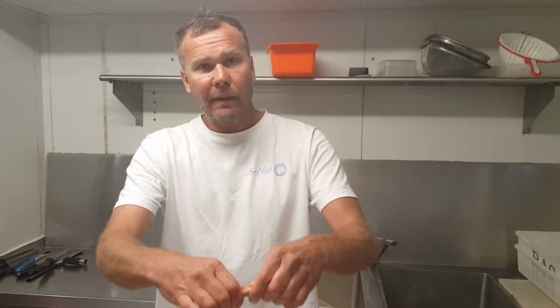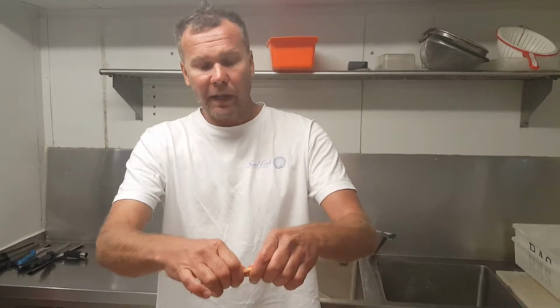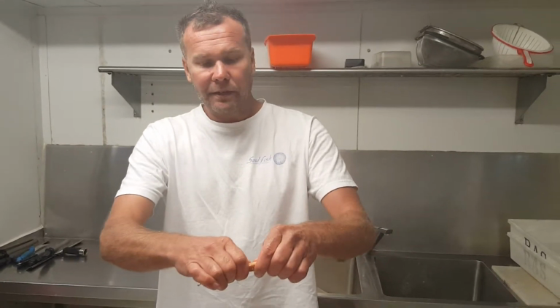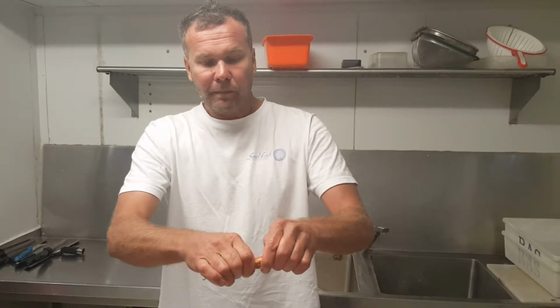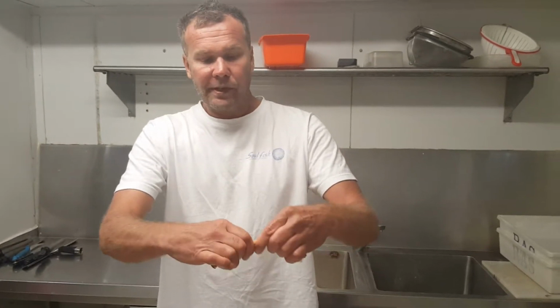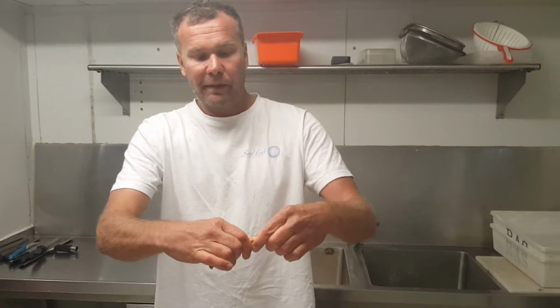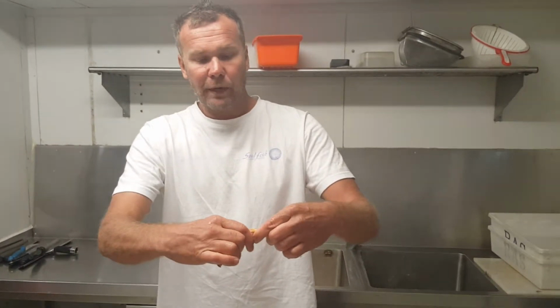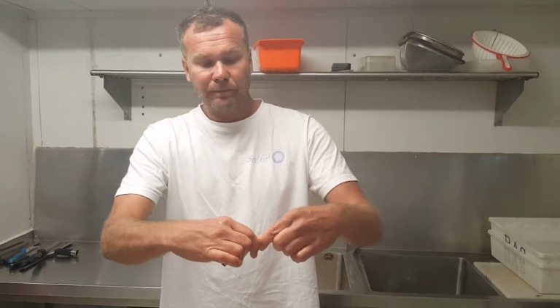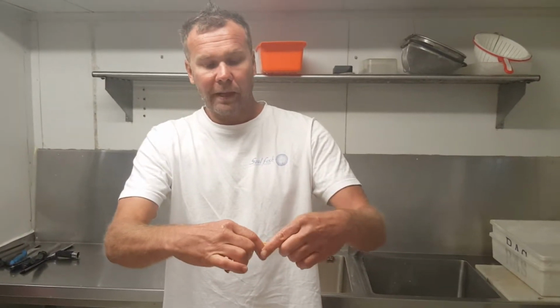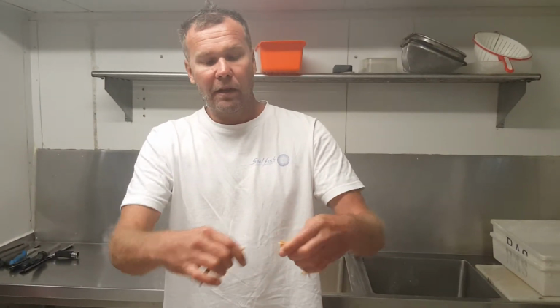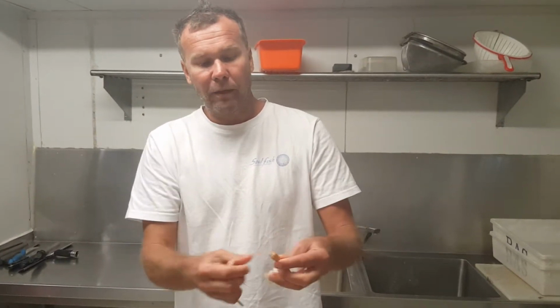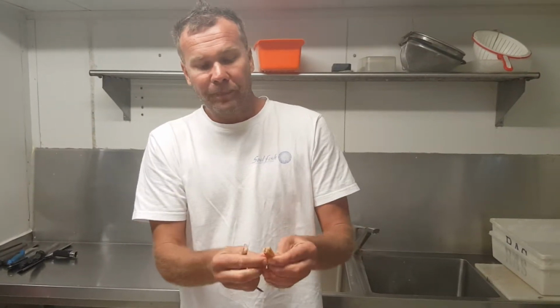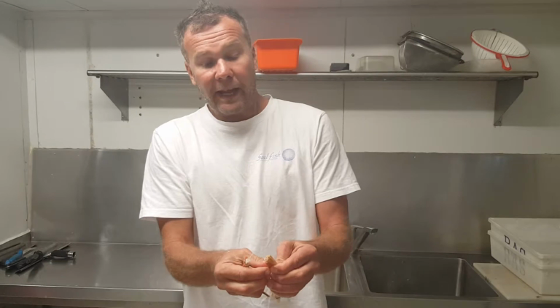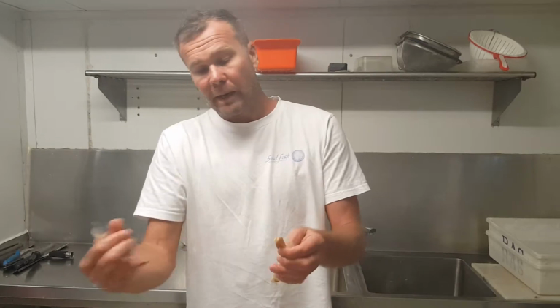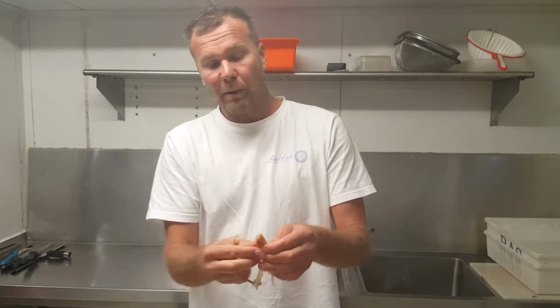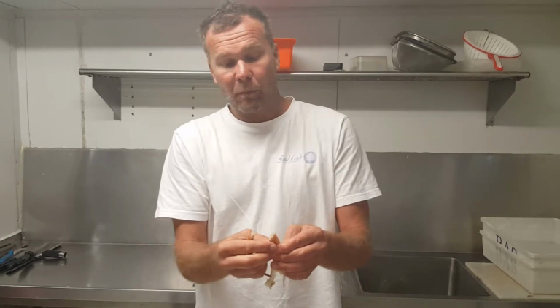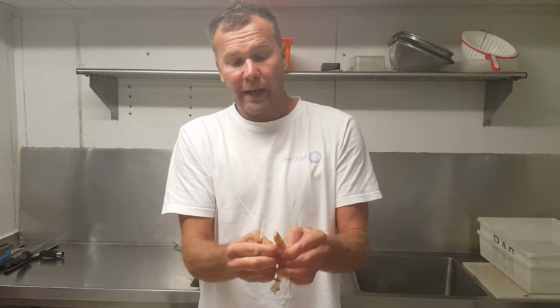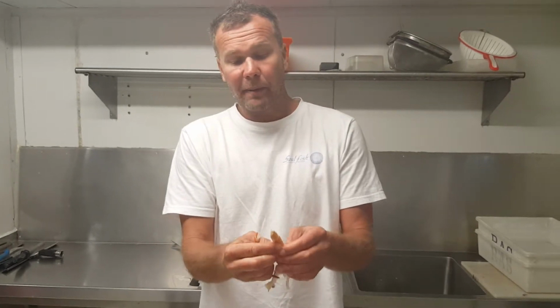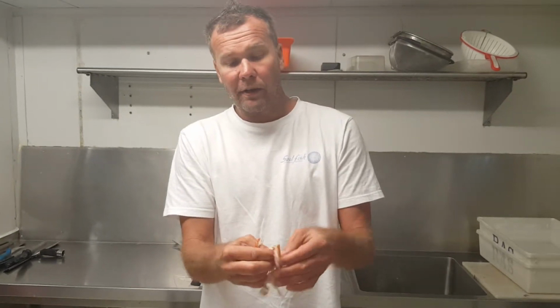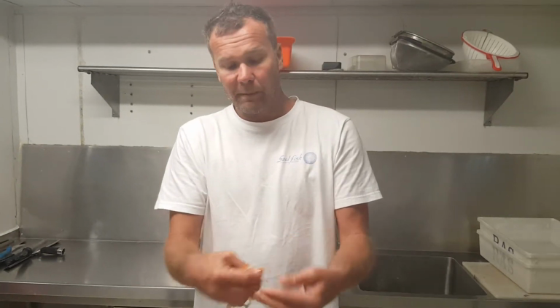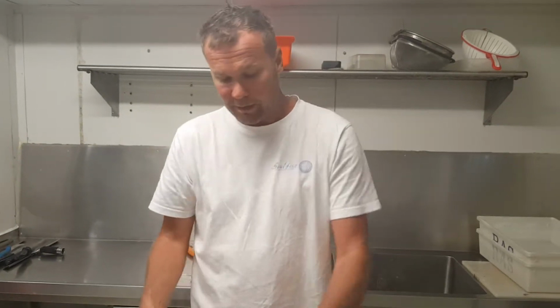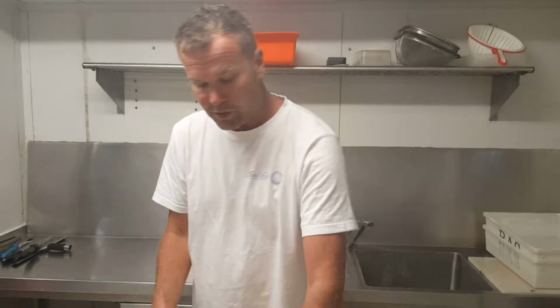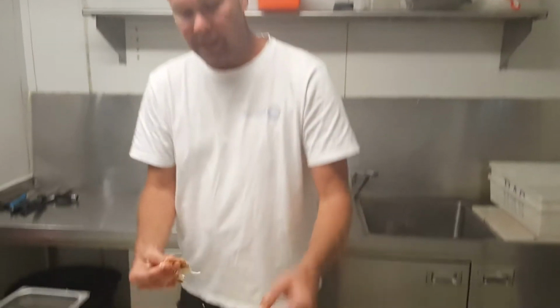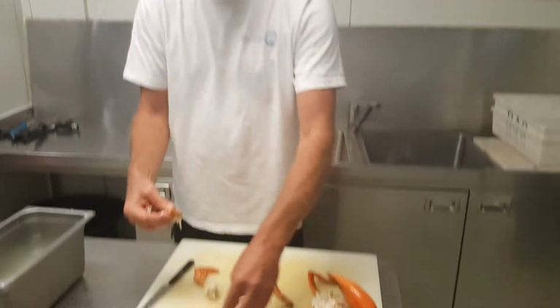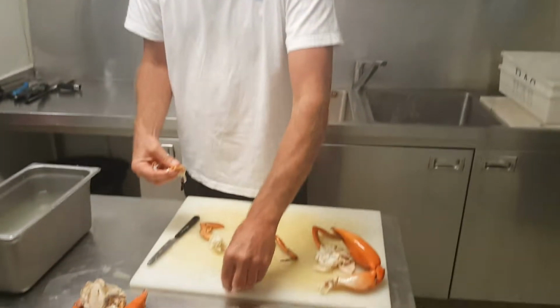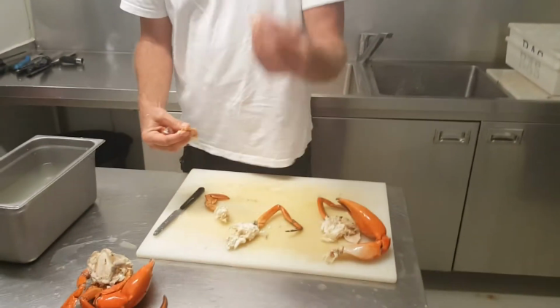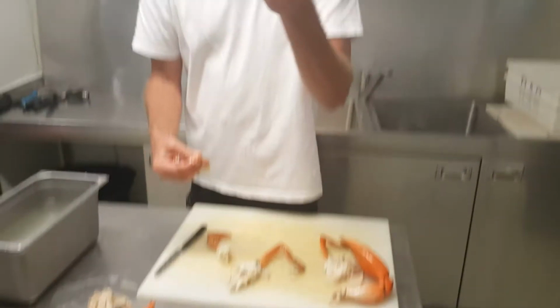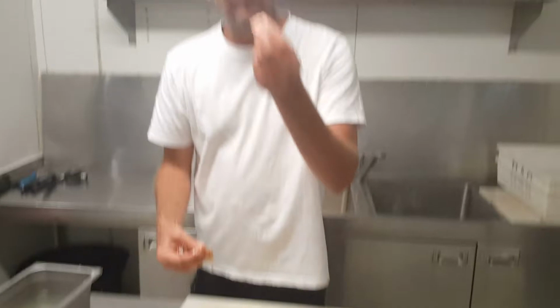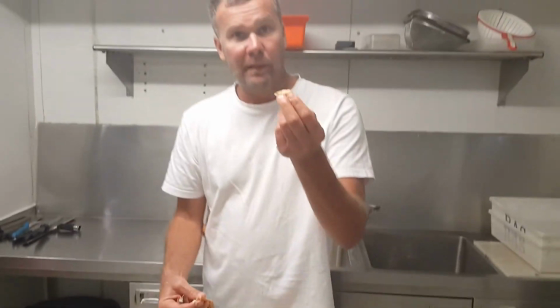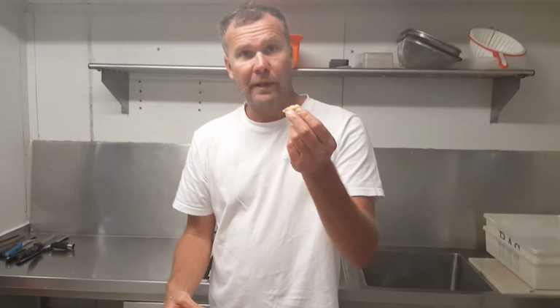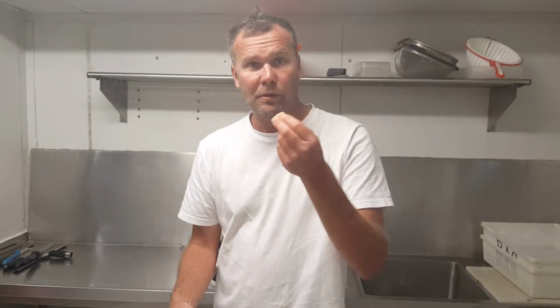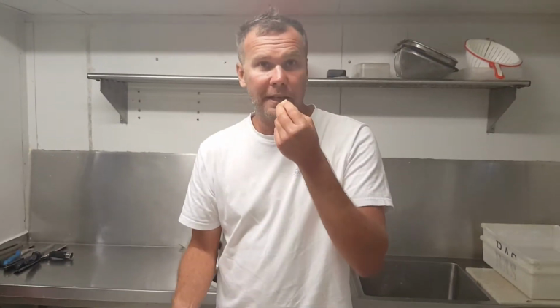Then with the legs, snap it at the joint and give it a little wiggle — normally it'll pull out in one go. A lot of the time you might have to squeeze that leg. That's a real little sweet morsel, that is.